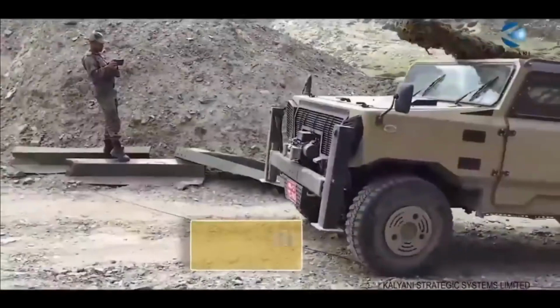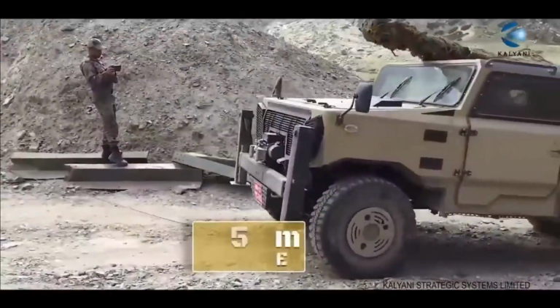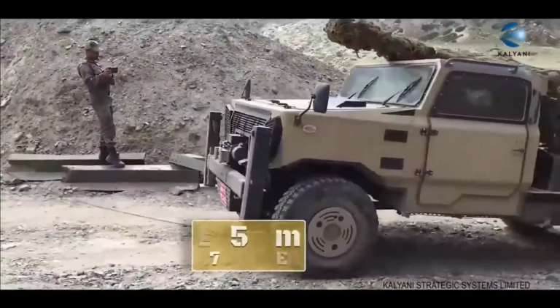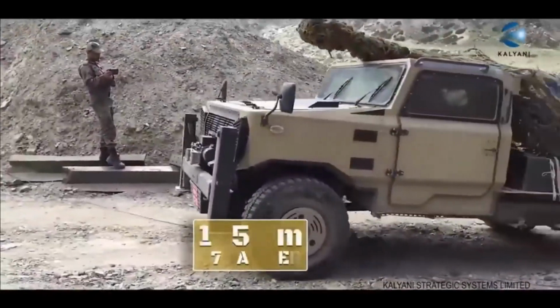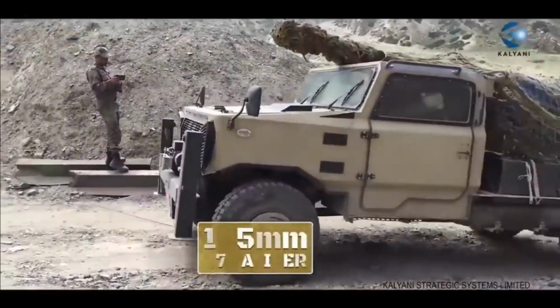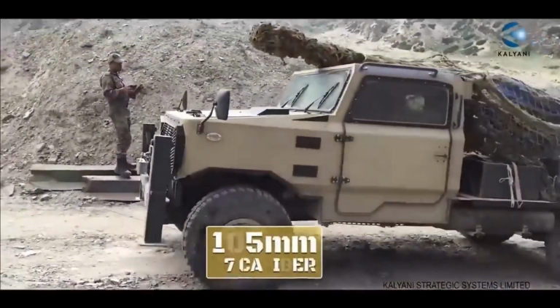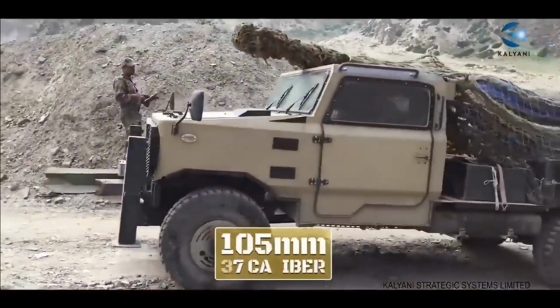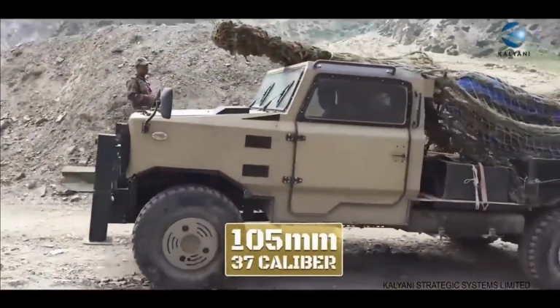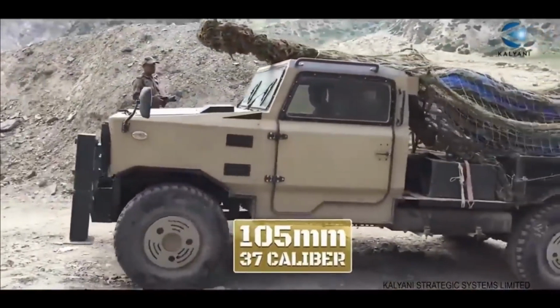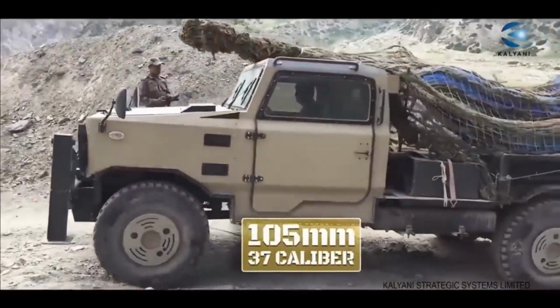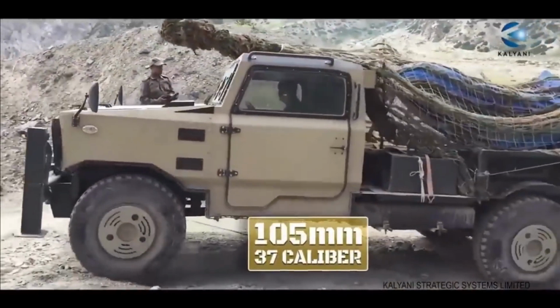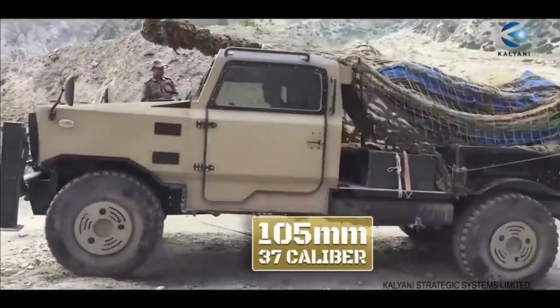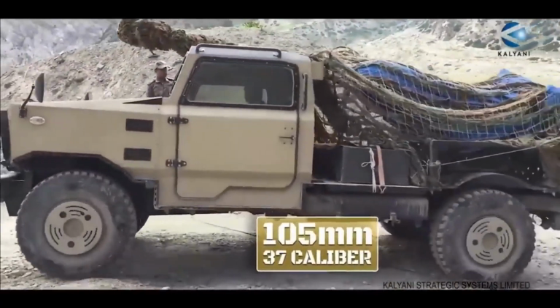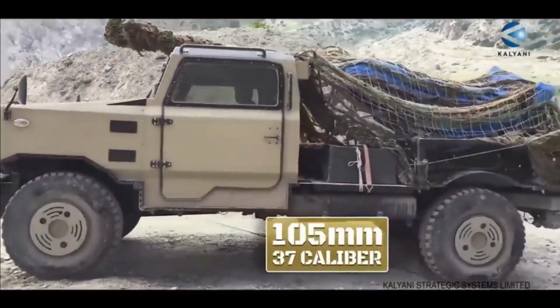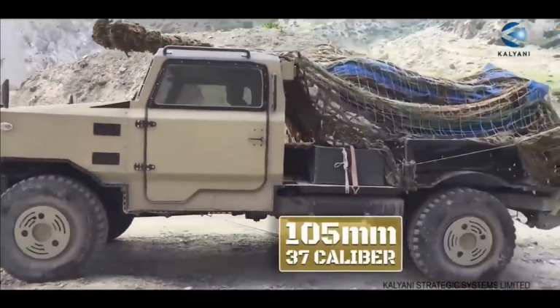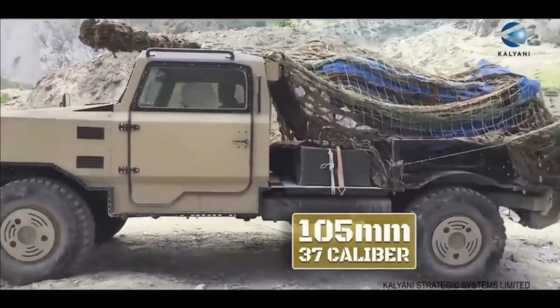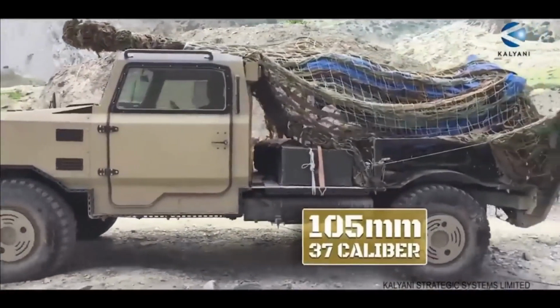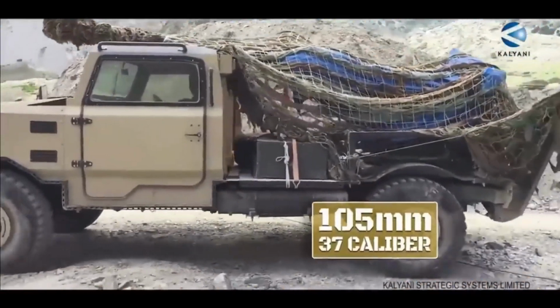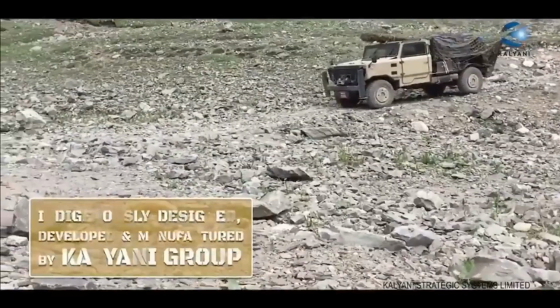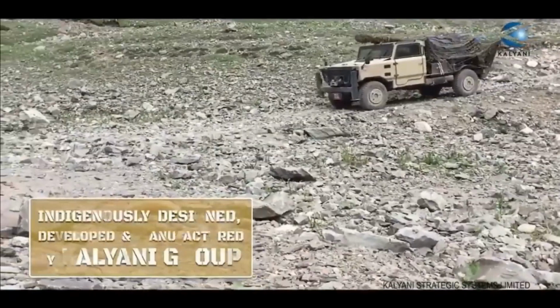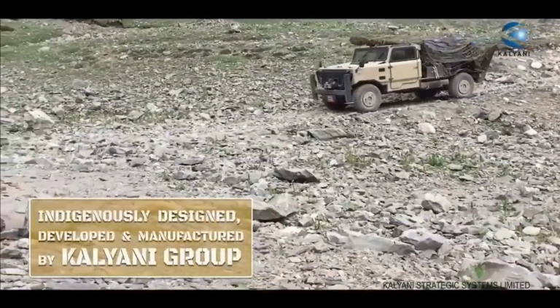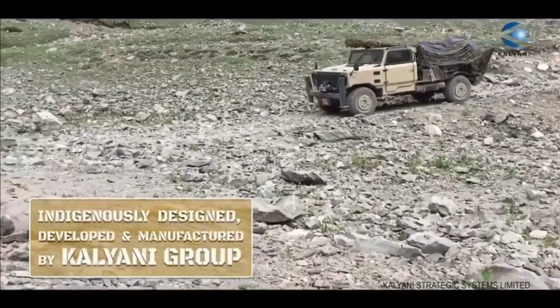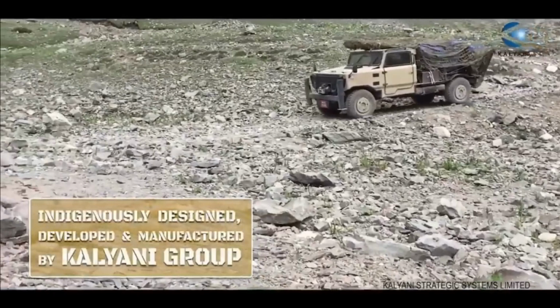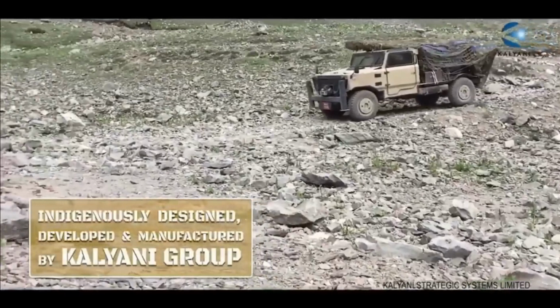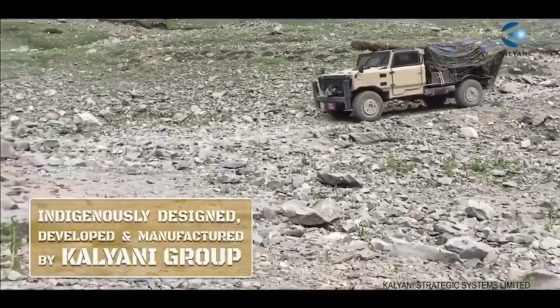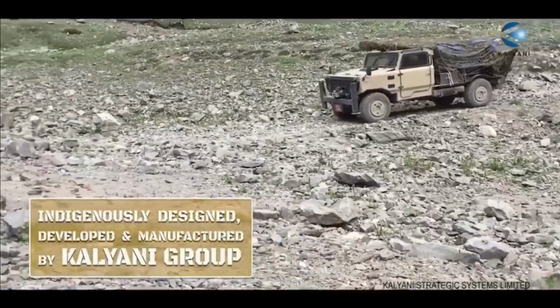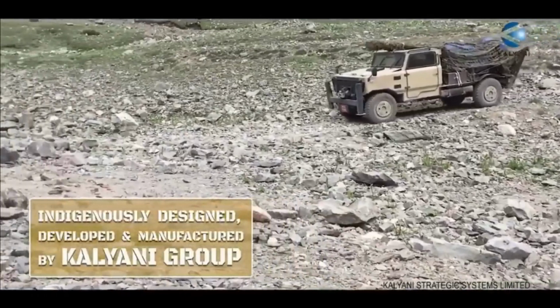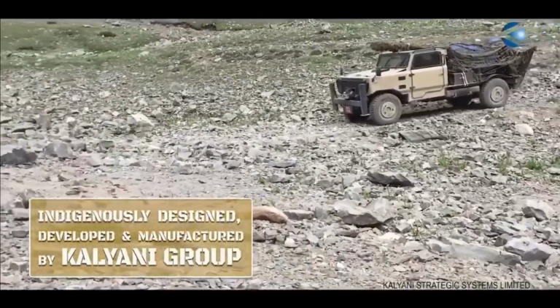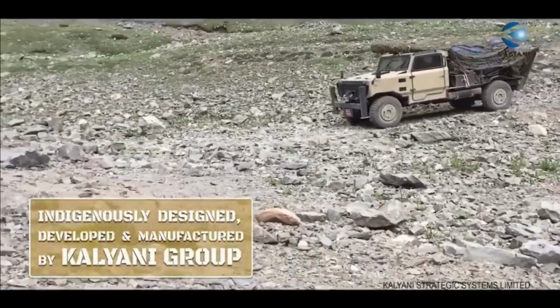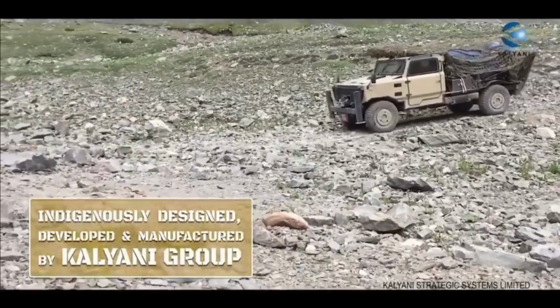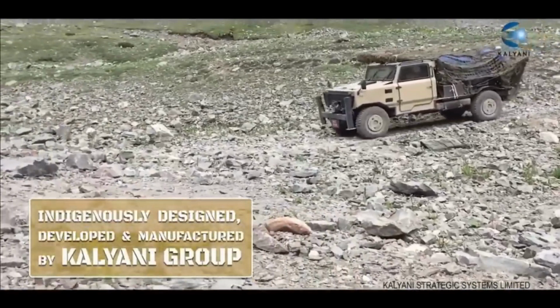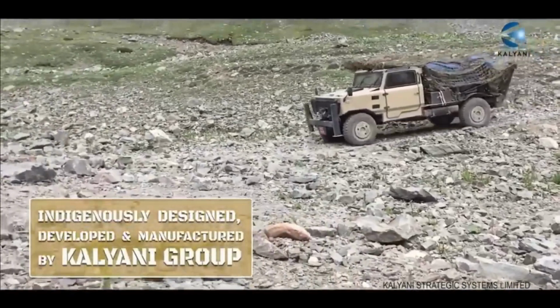The Kalyani Garuda is a 105mm, 37-caliber towed howitzer developed by Kalyani Strategic Systems Limited, KSSL, in India.